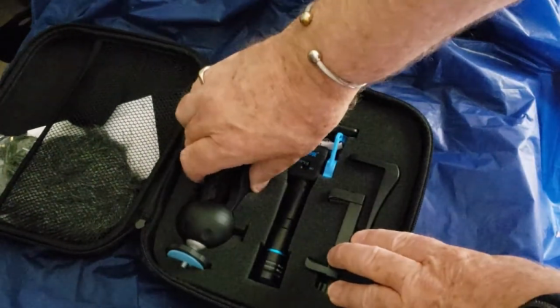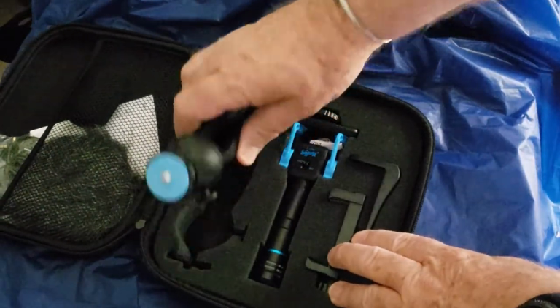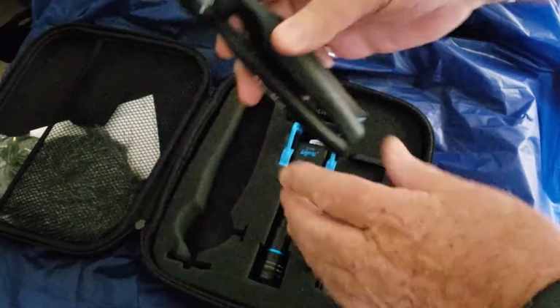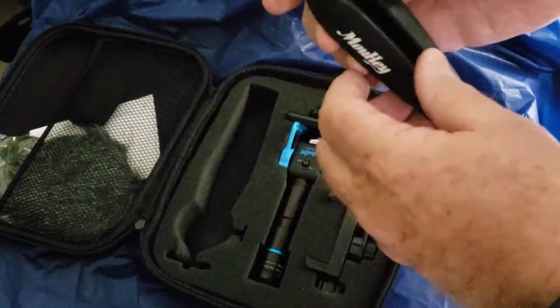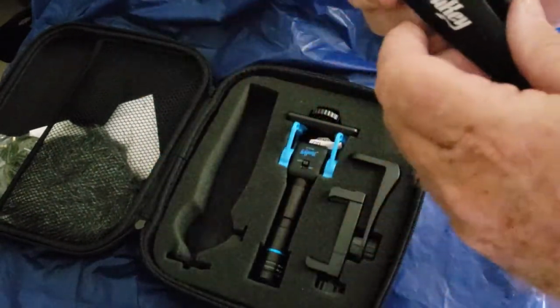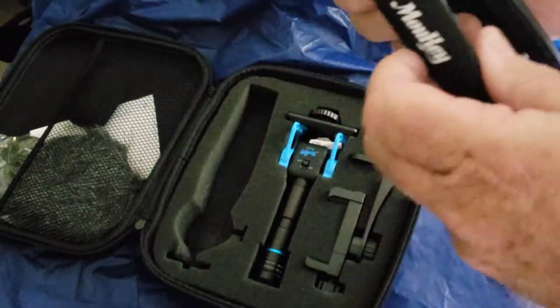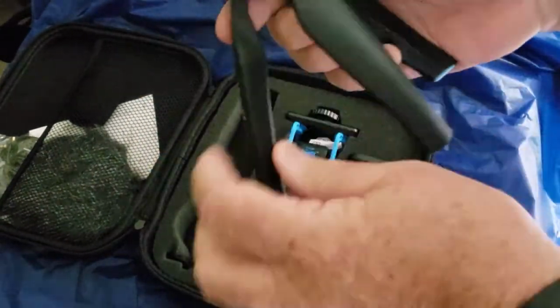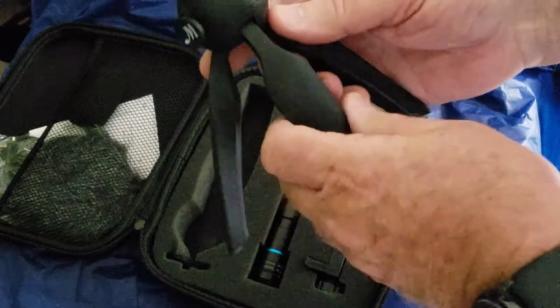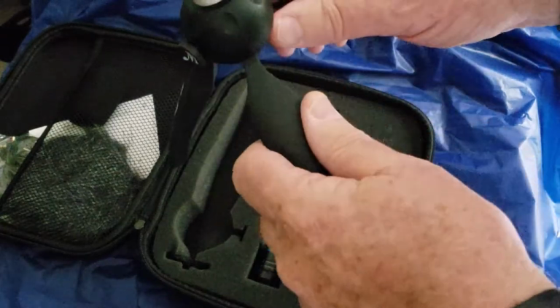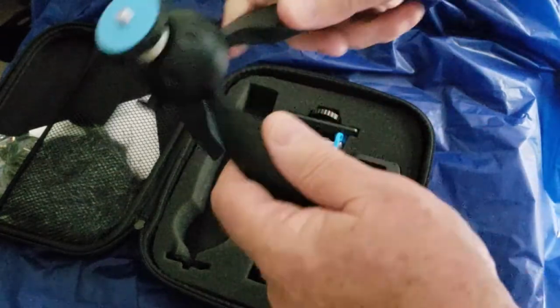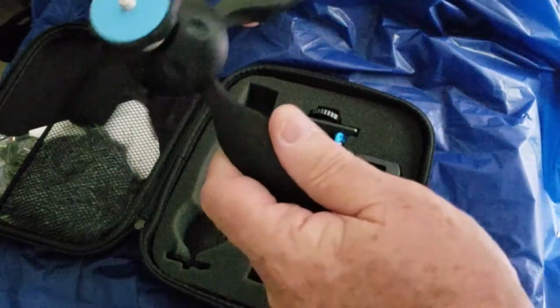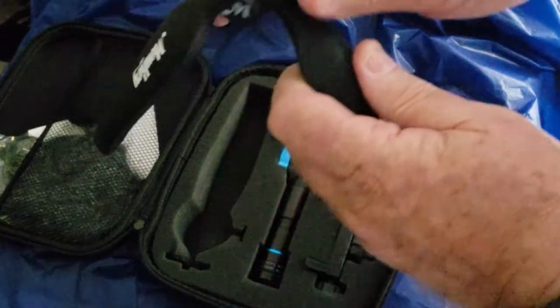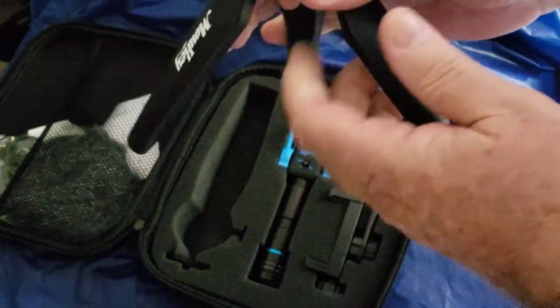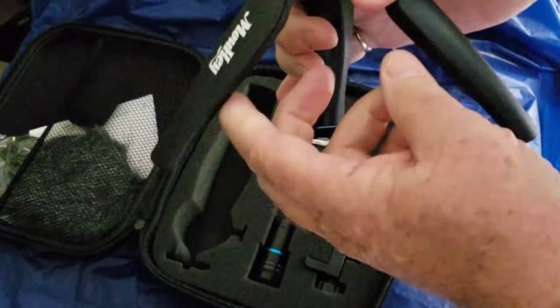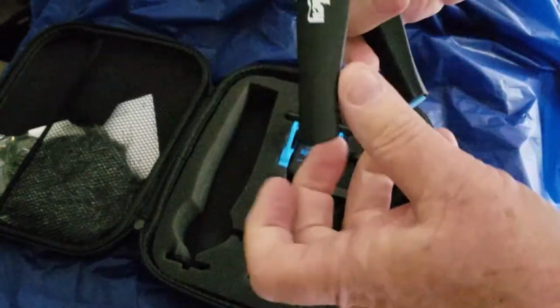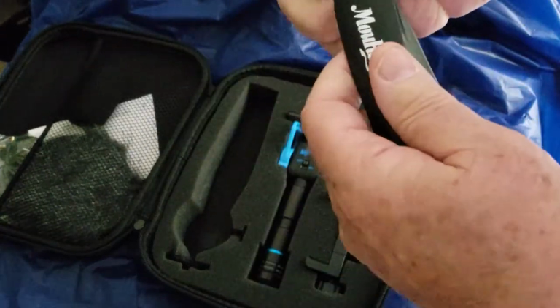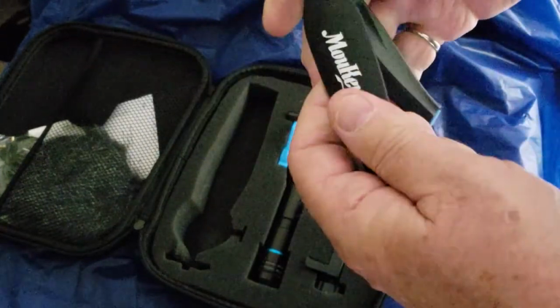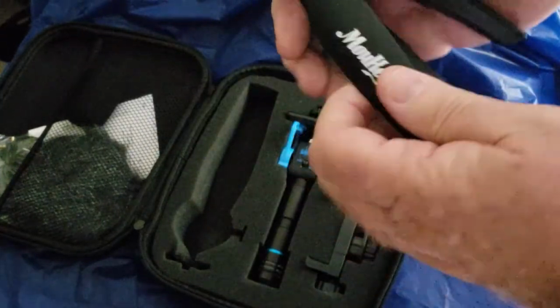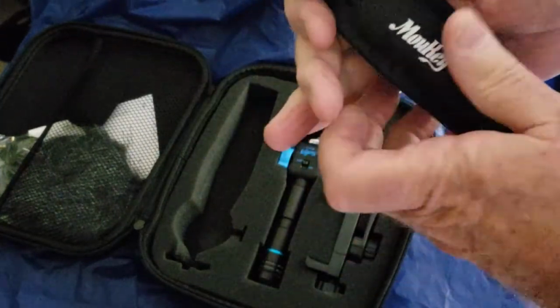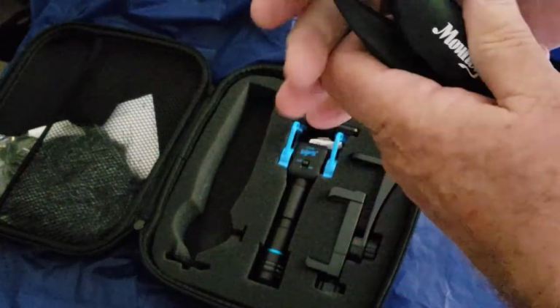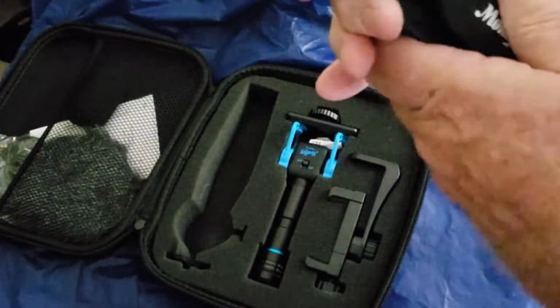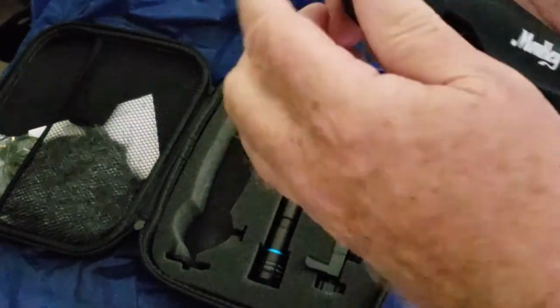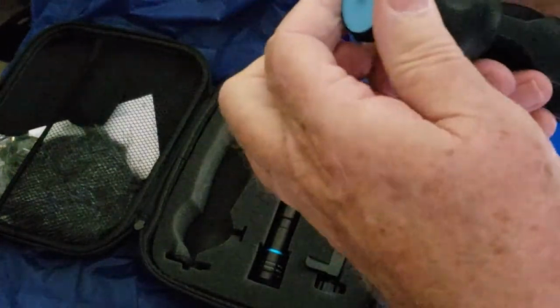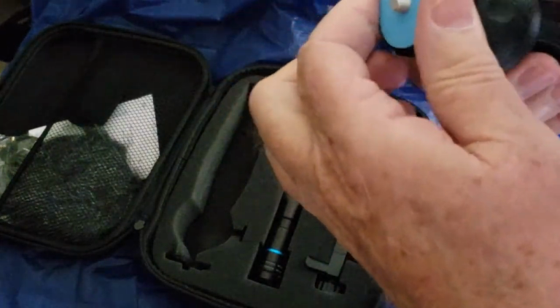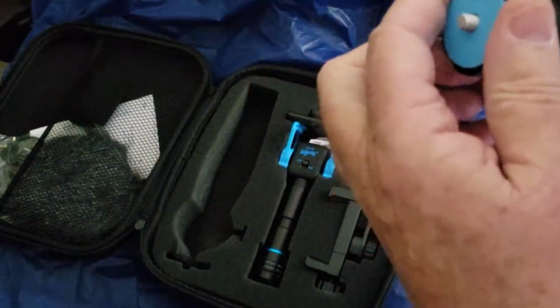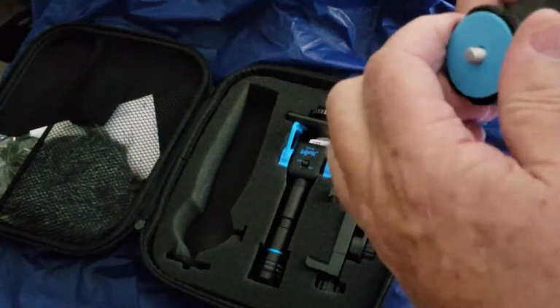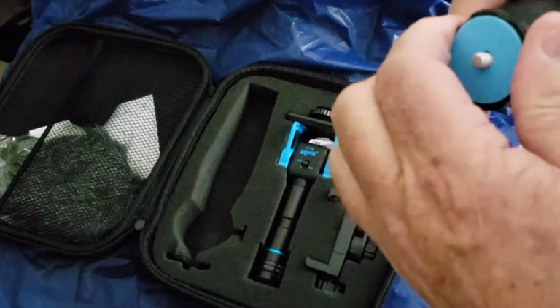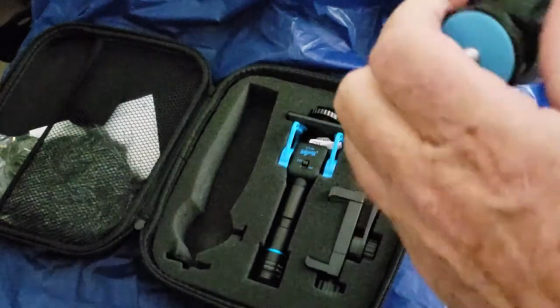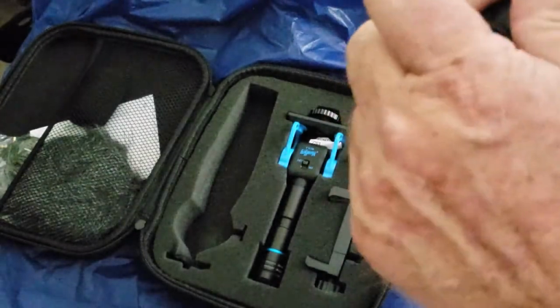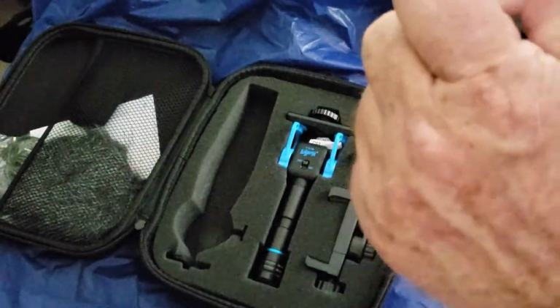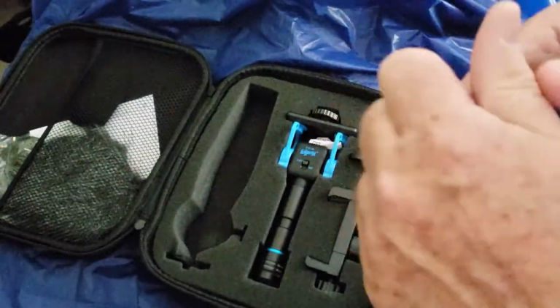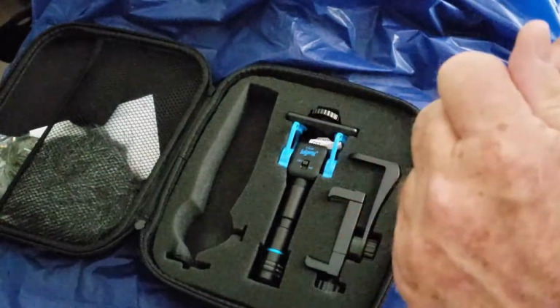We have a stand. That's a really solid tripod. I'm very impressed with that — very solid.